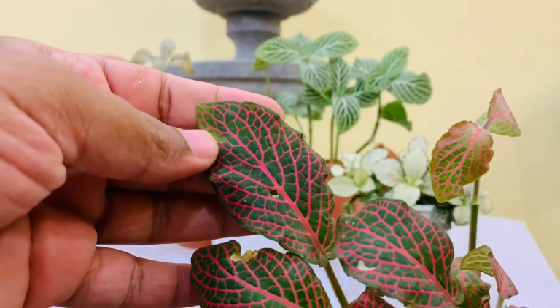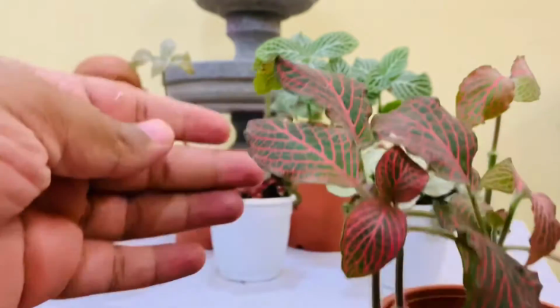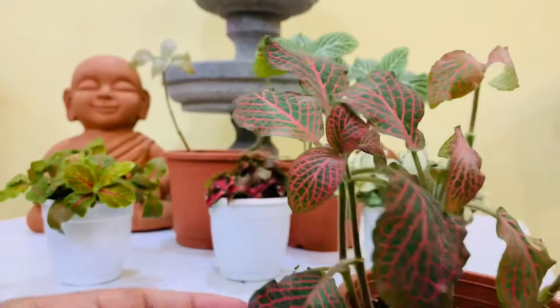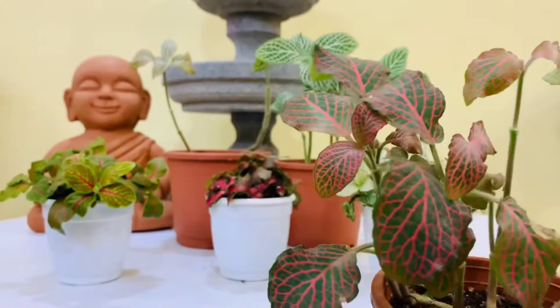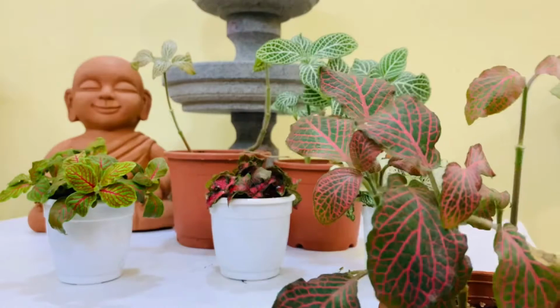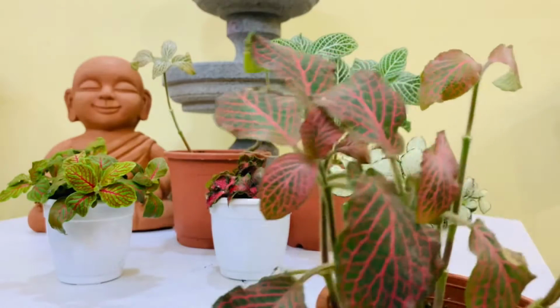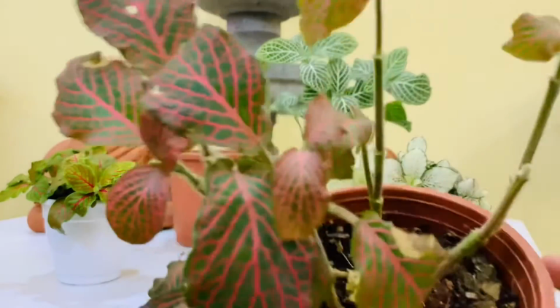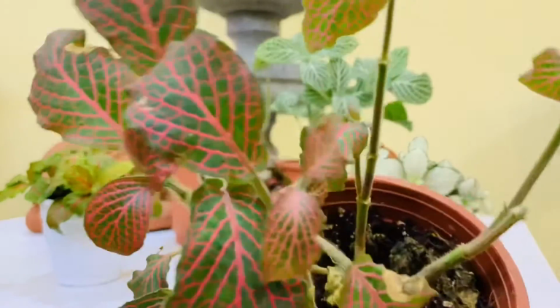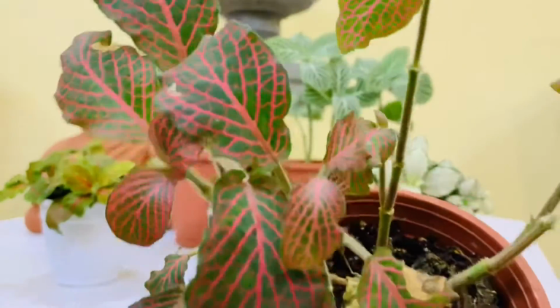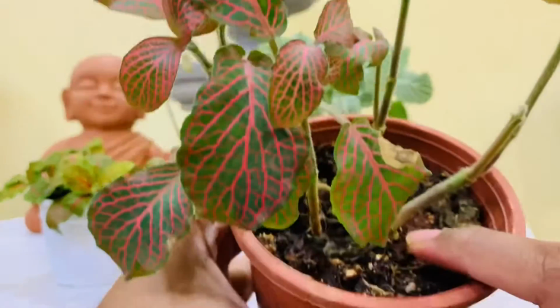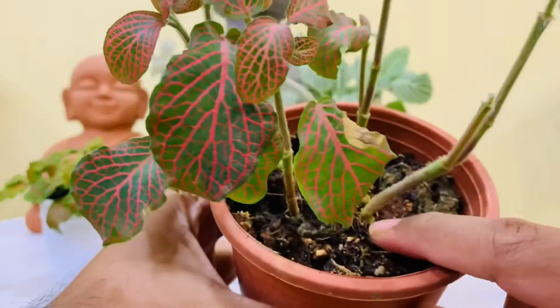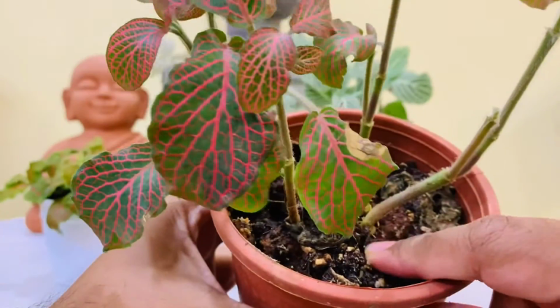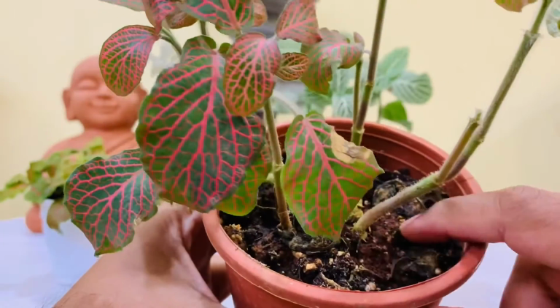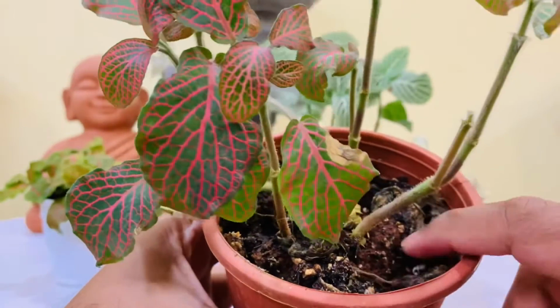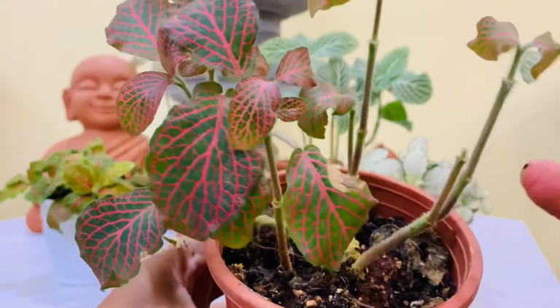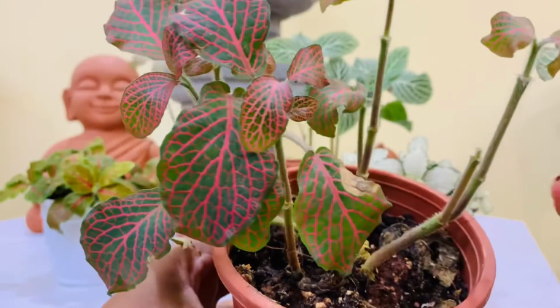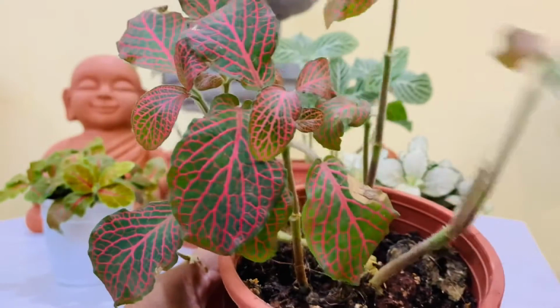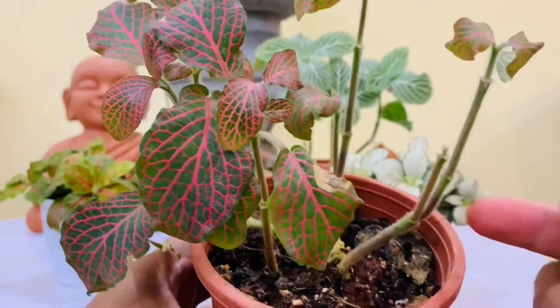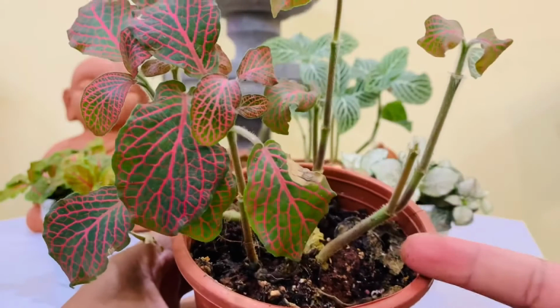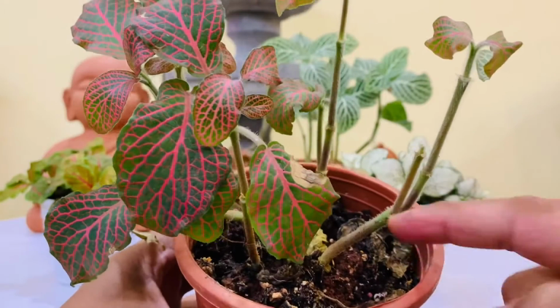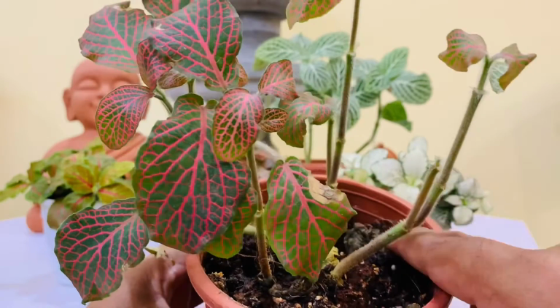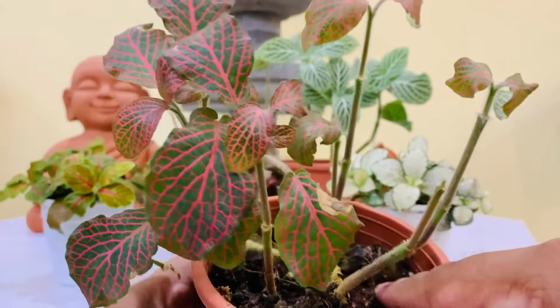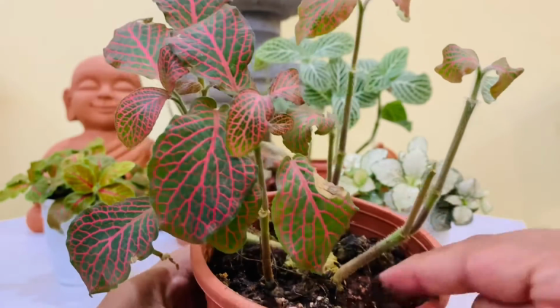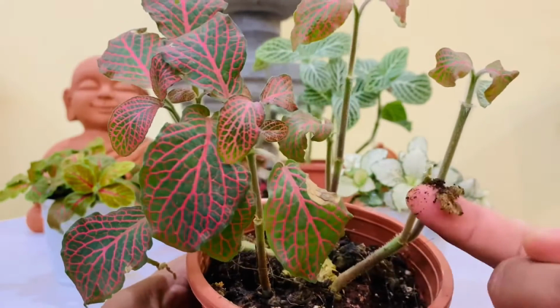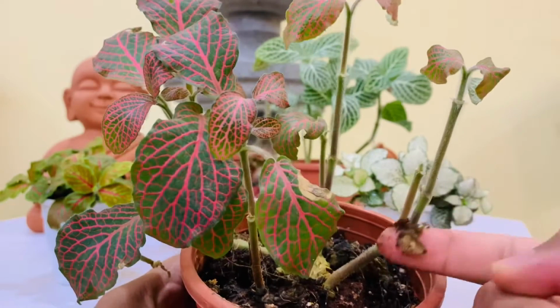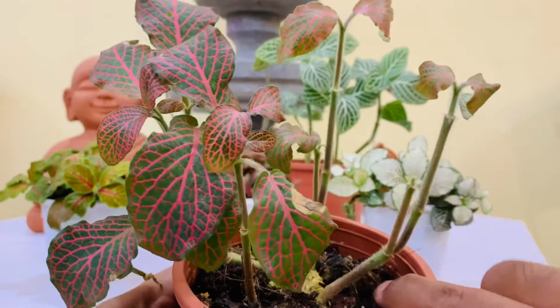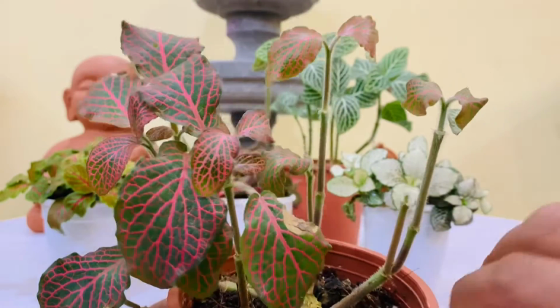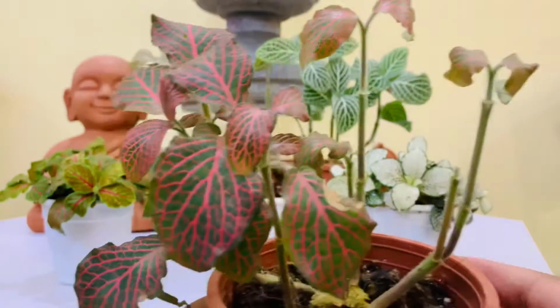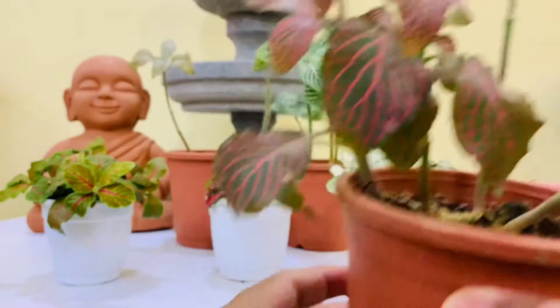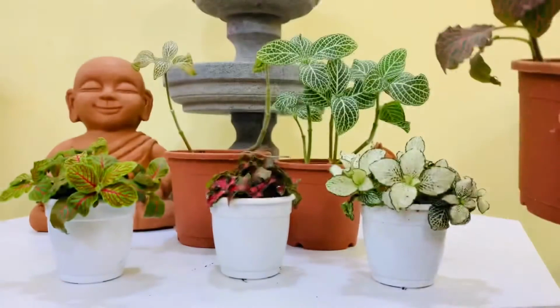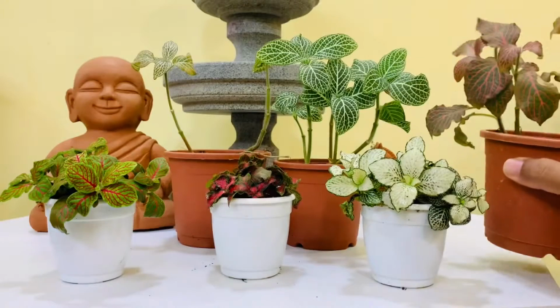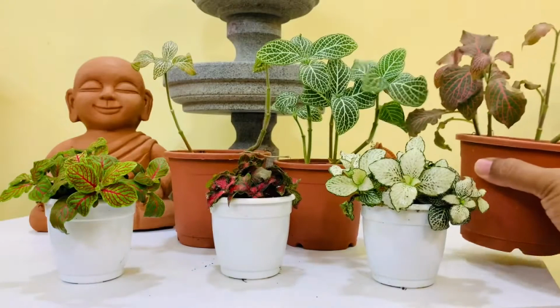A fun fact about Fittonias is that when they are really thirsty, don't be alarmed if you look over to see your Fittonia completely limp and wilted. Give it a good drink of water and it should perk up in no time.